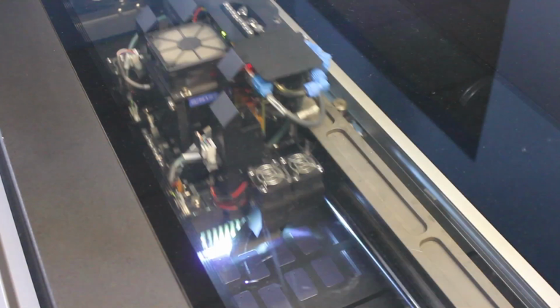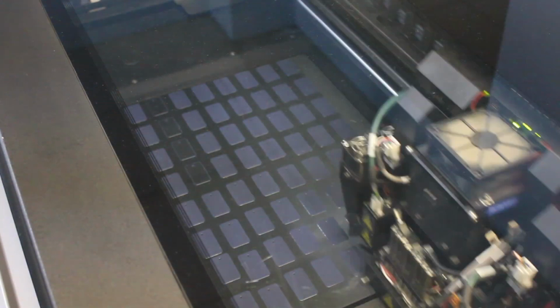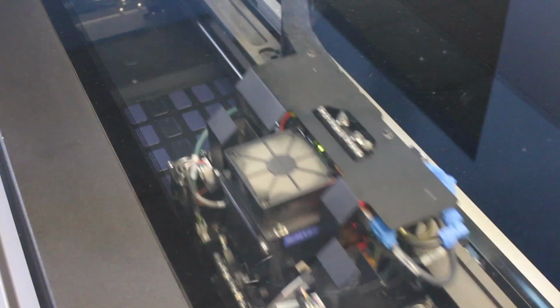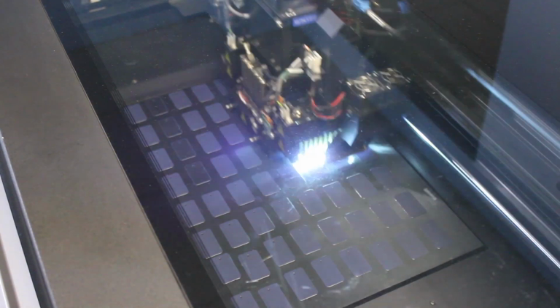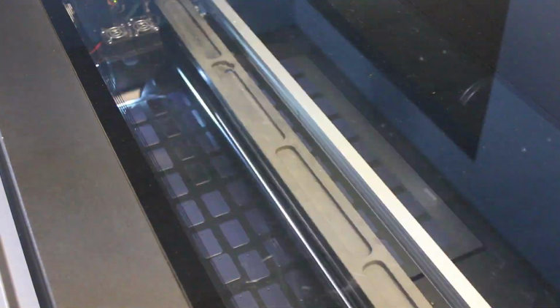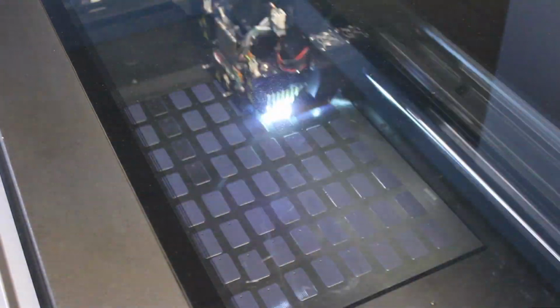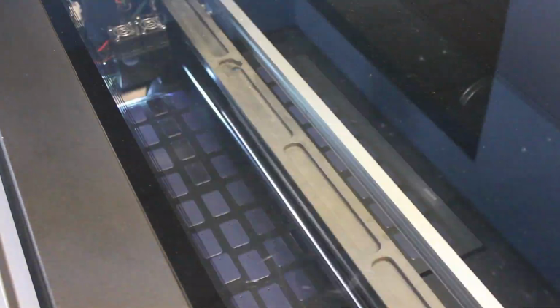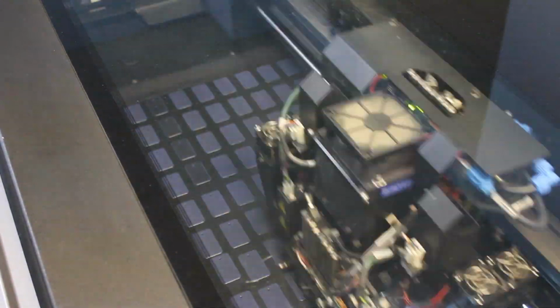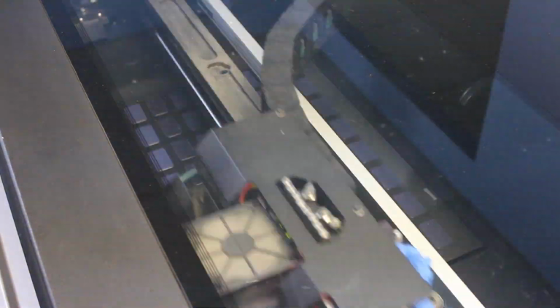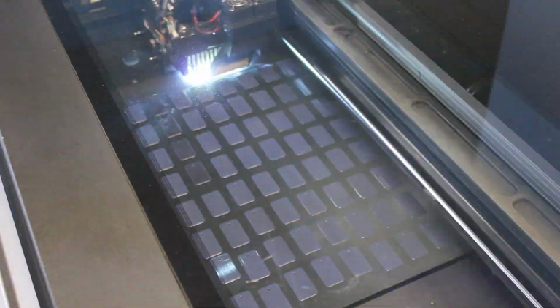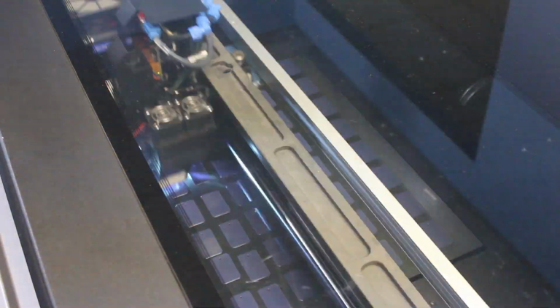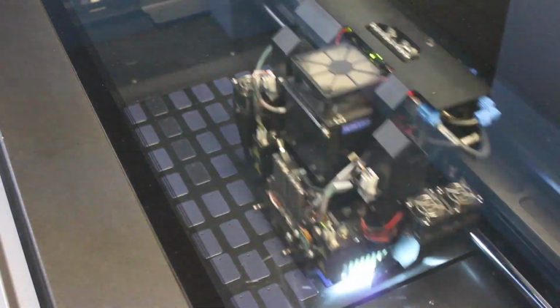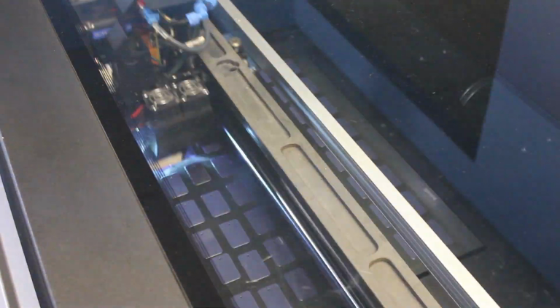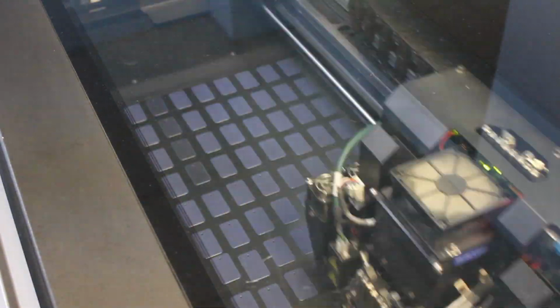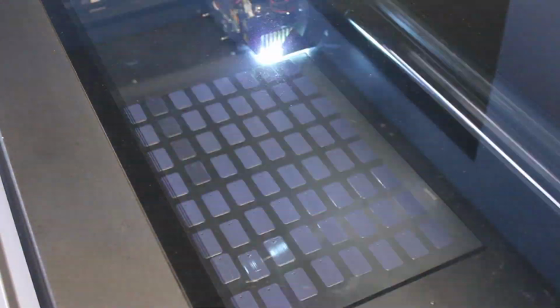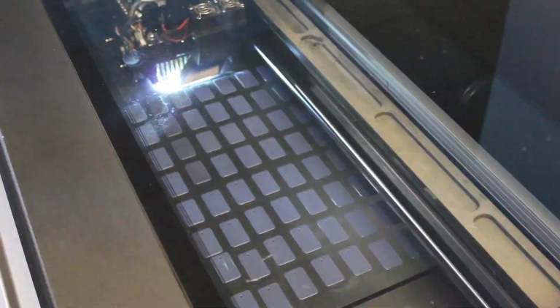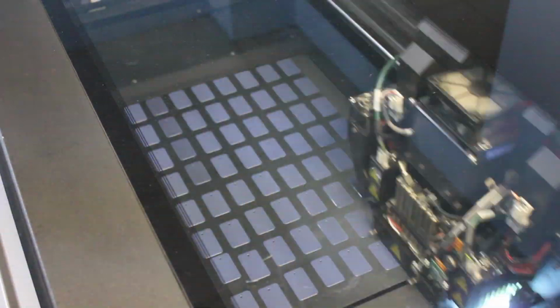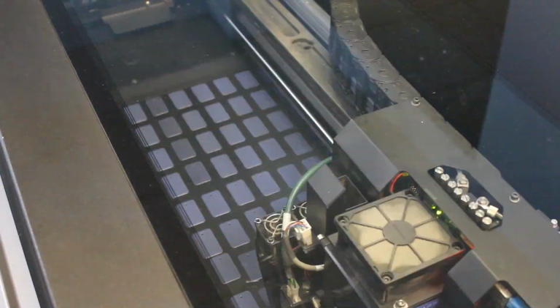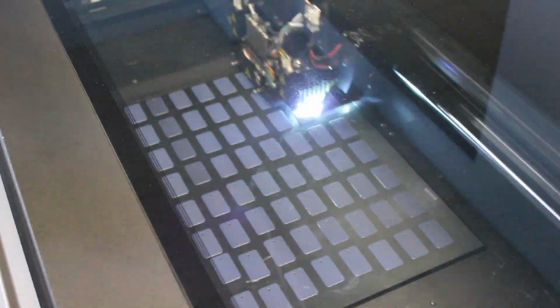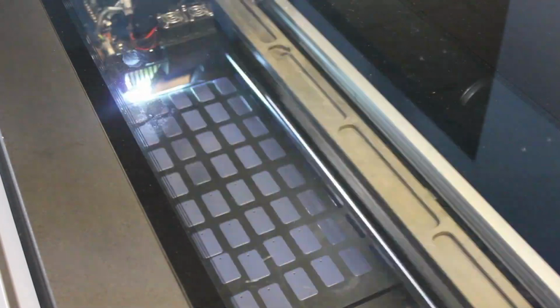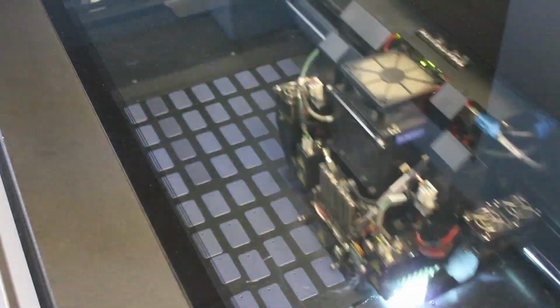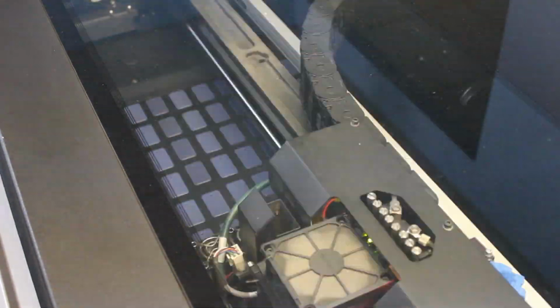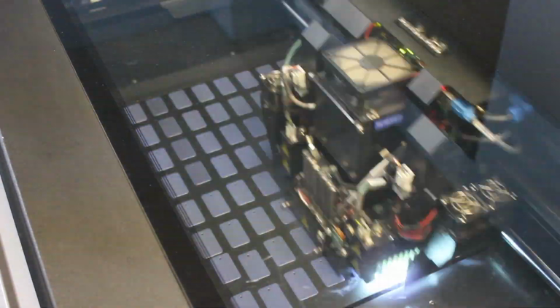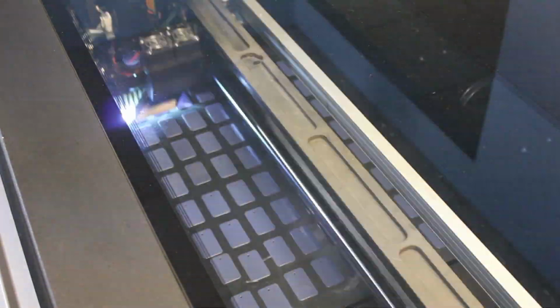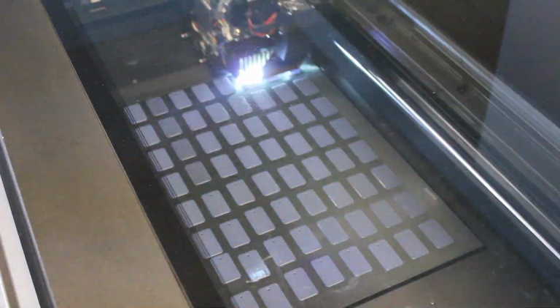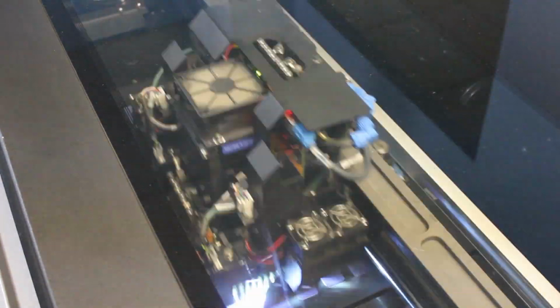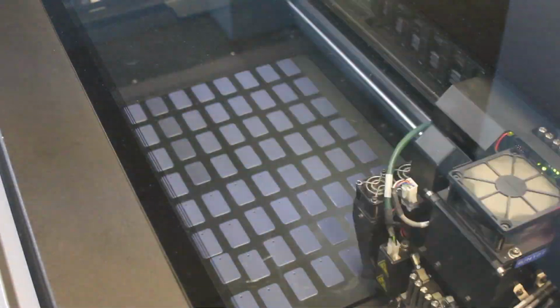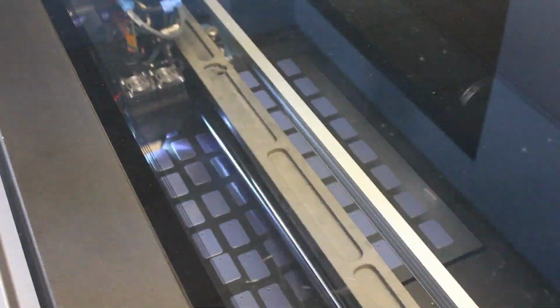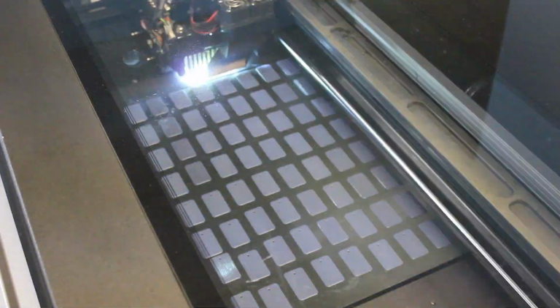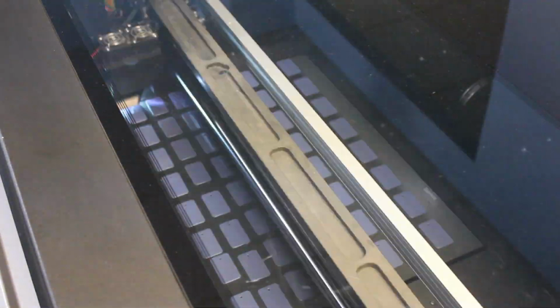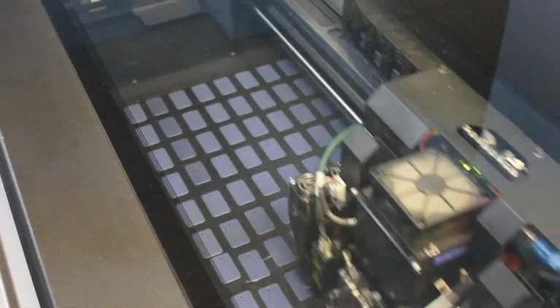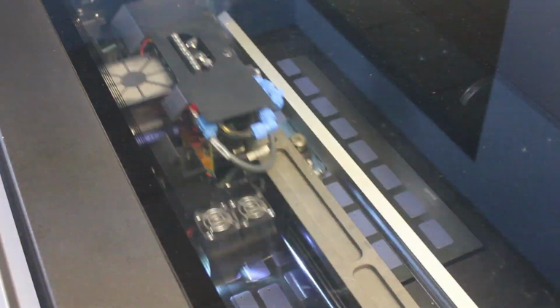Now for the cool part. Layer by layer, our printer jets out 16 micron layers of resin on top of one another. There's a UV light that follows the jet, which immediately cures the model.